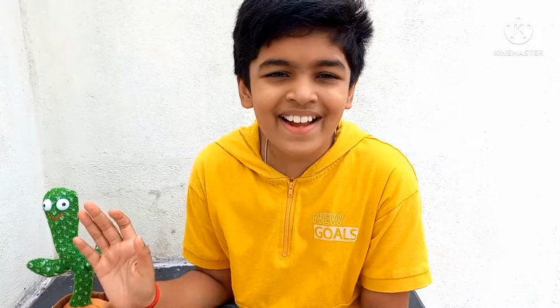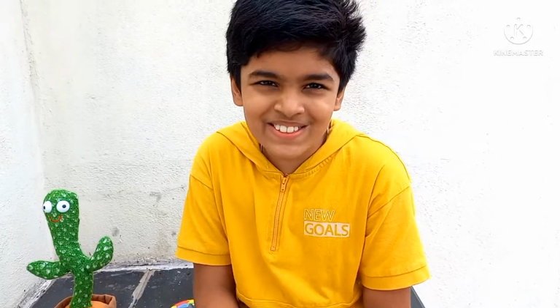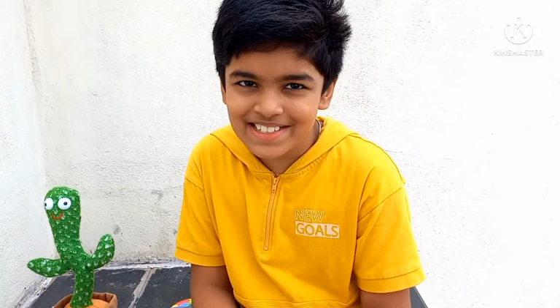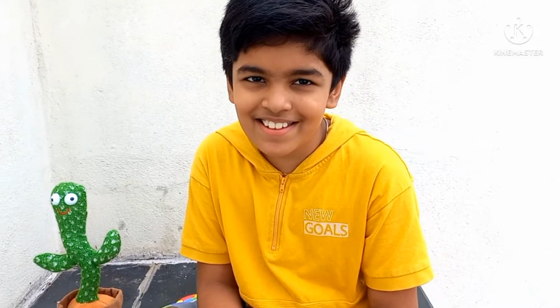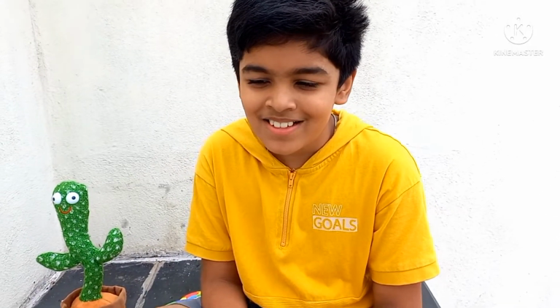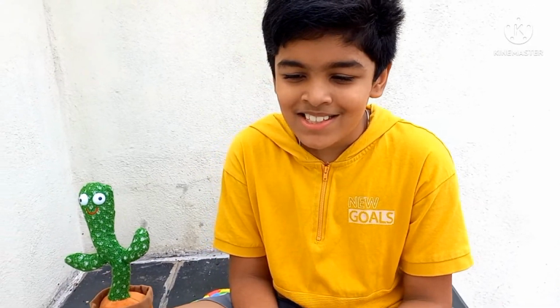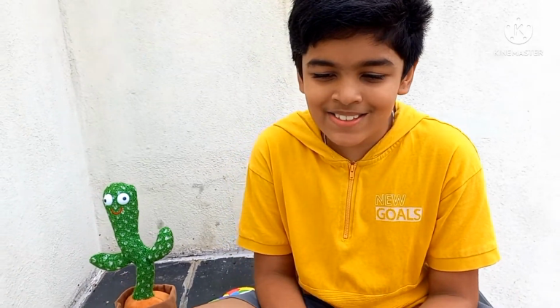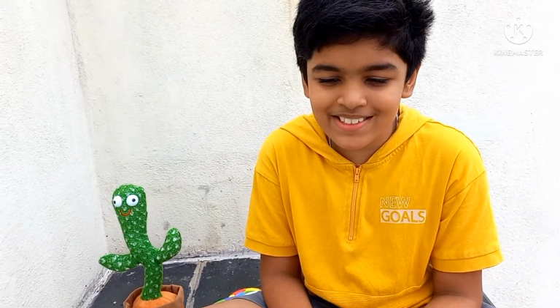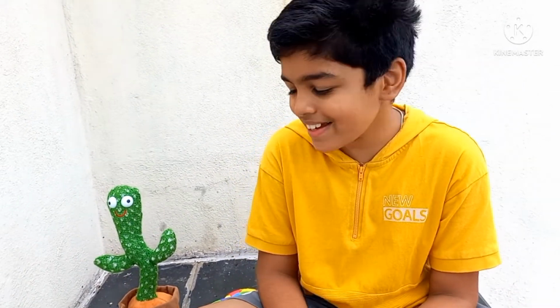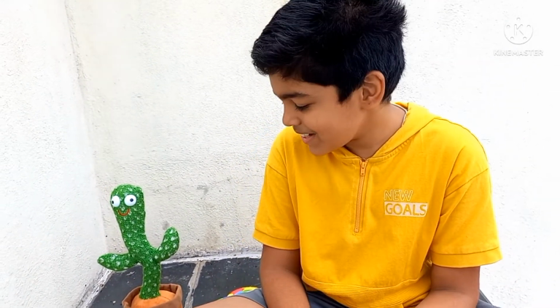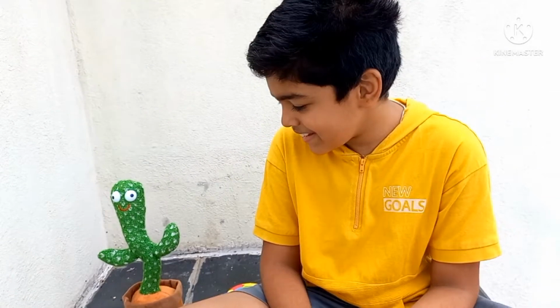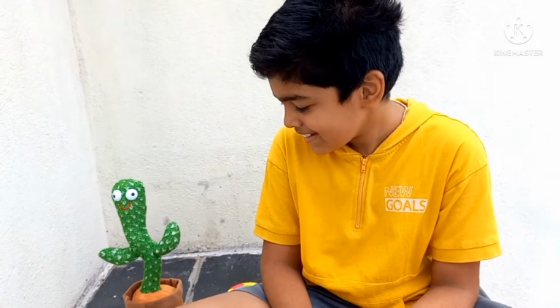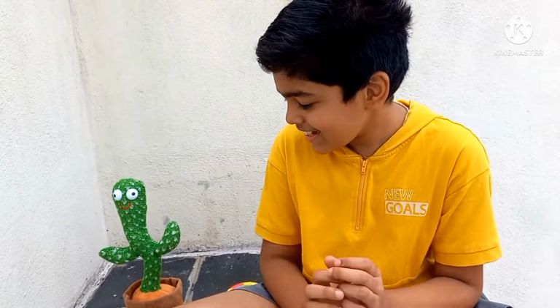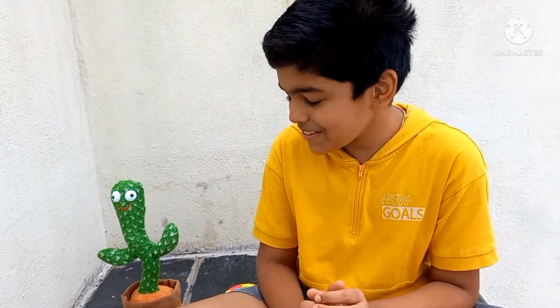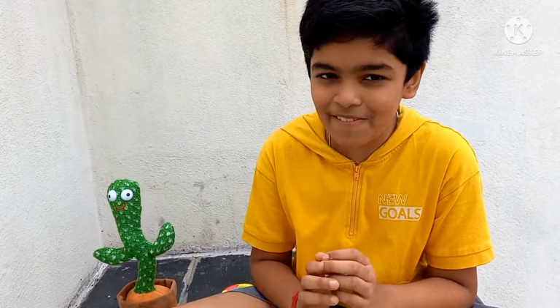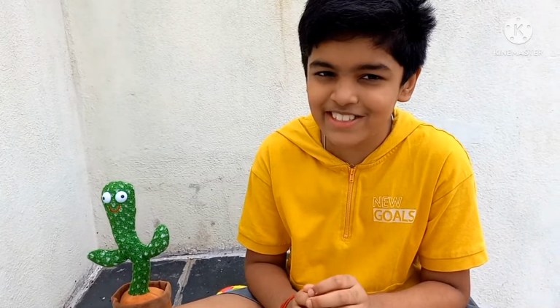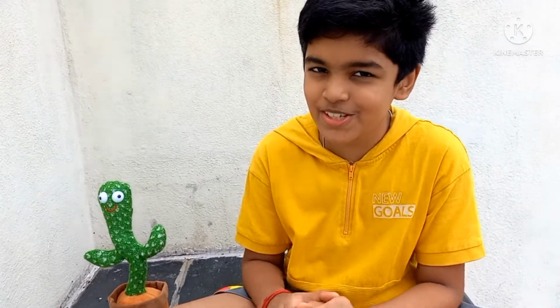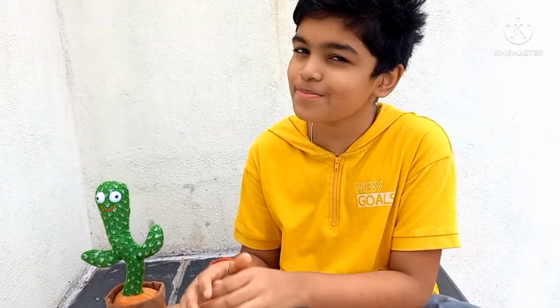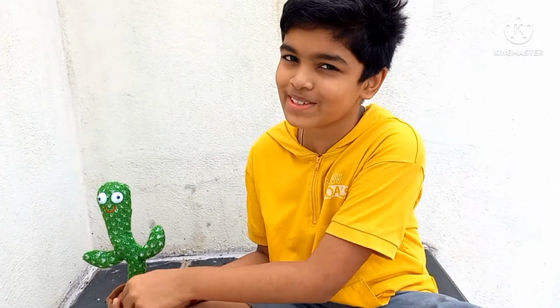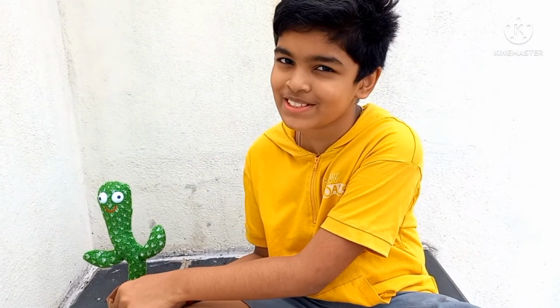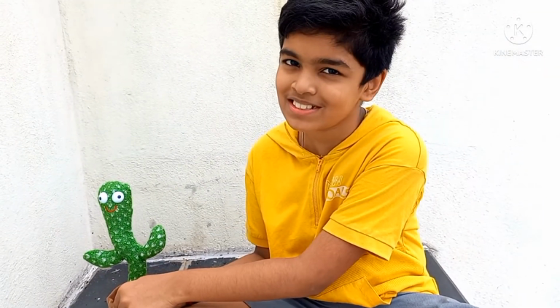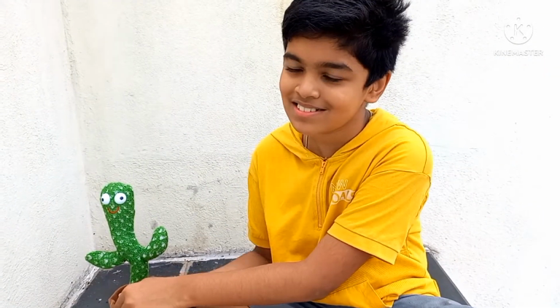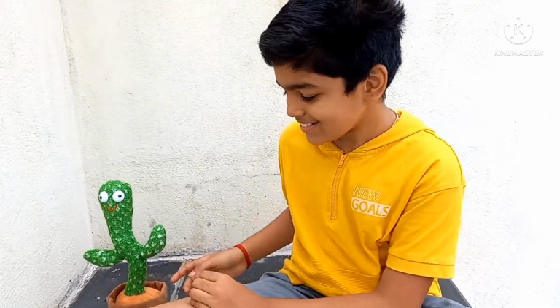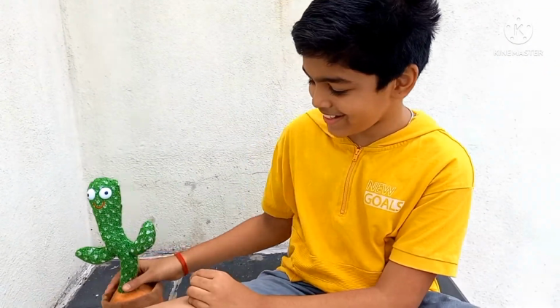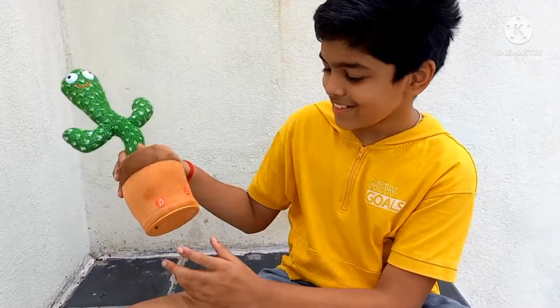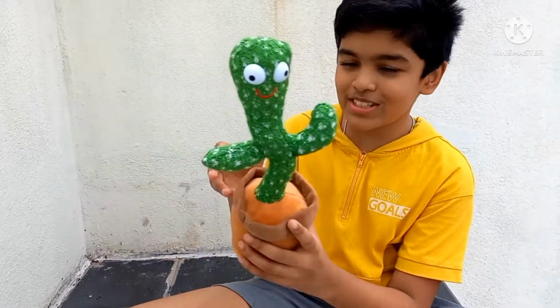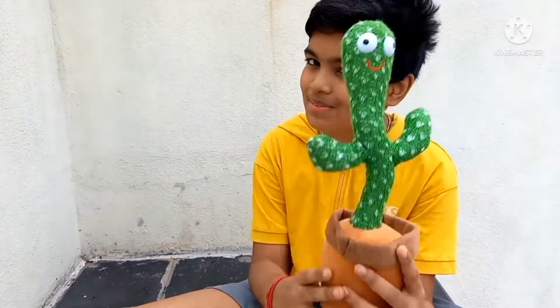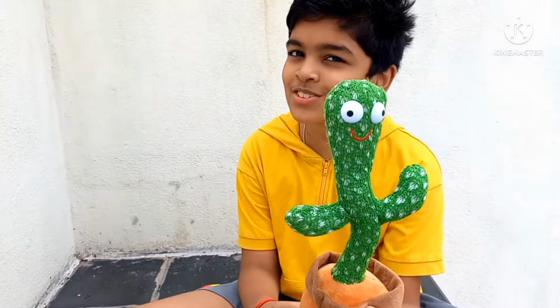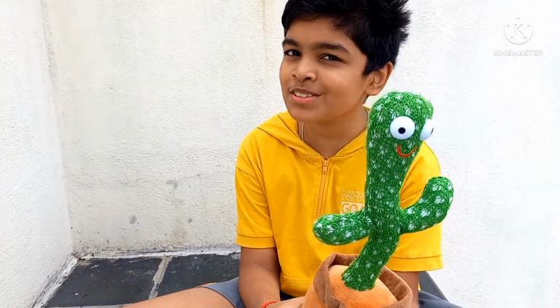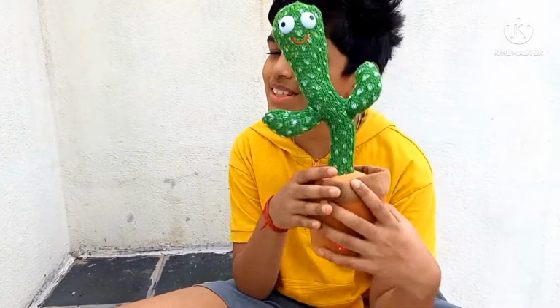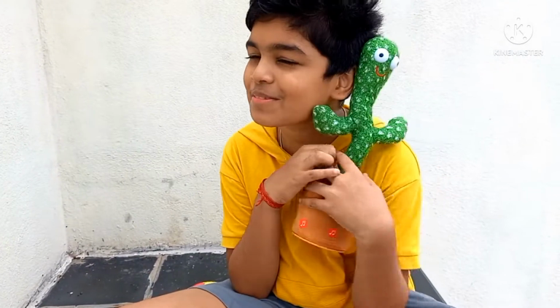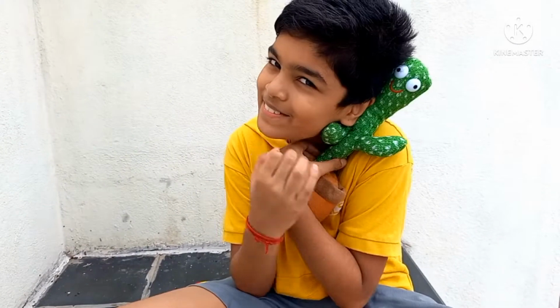Hi guys, welcome to my channel! Today I'm going to be telling you about my favorite toys of my brother's. So these are my brother's toys, but these are my favorites.